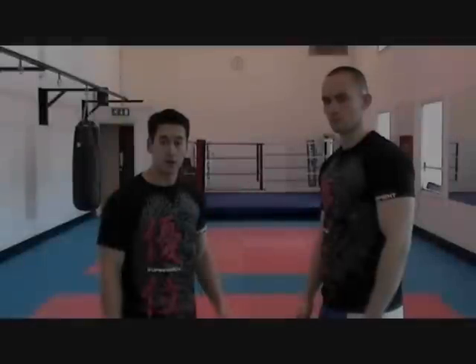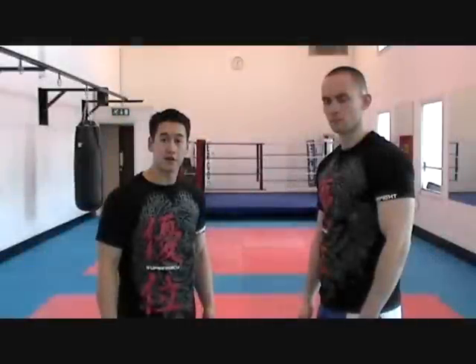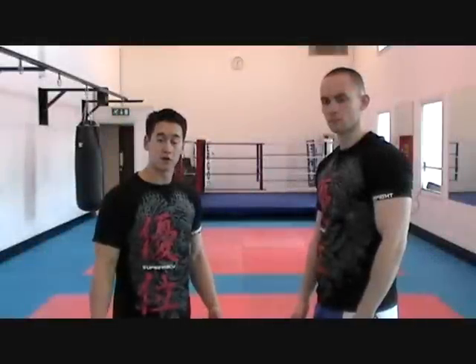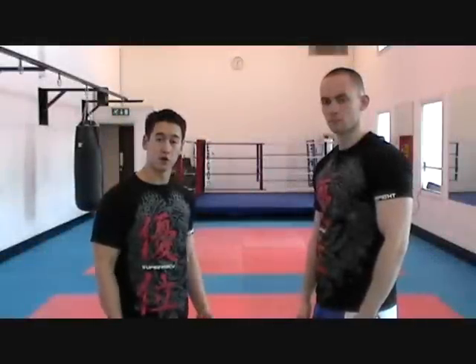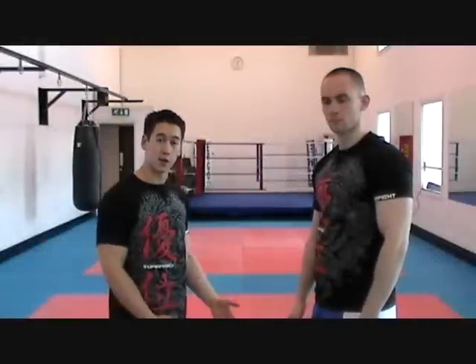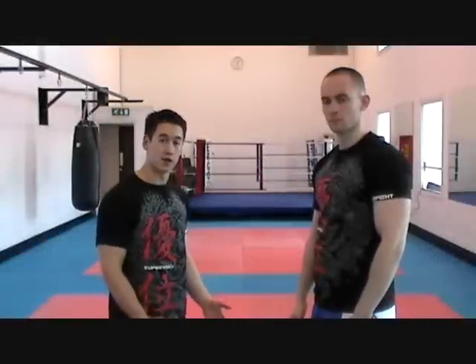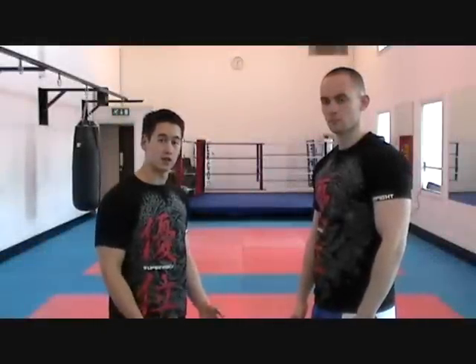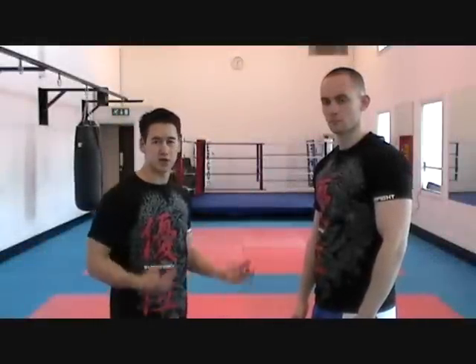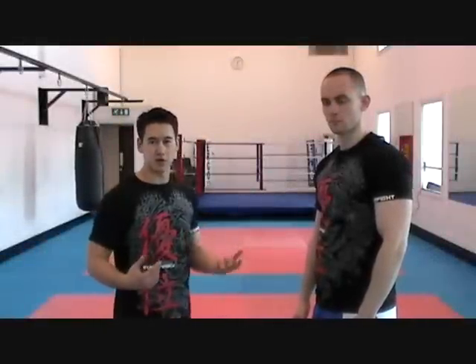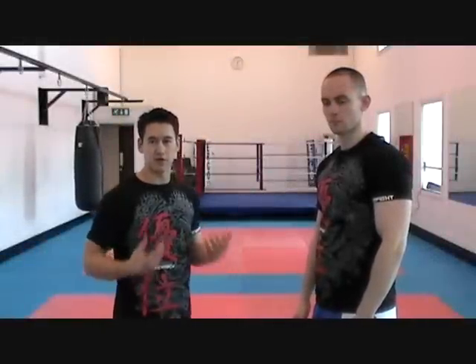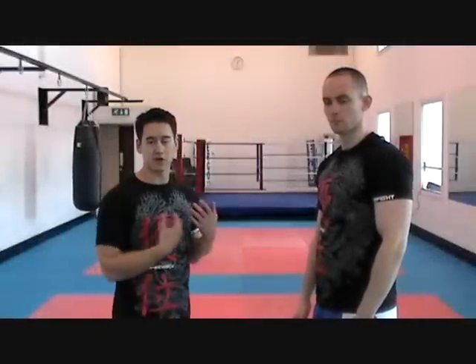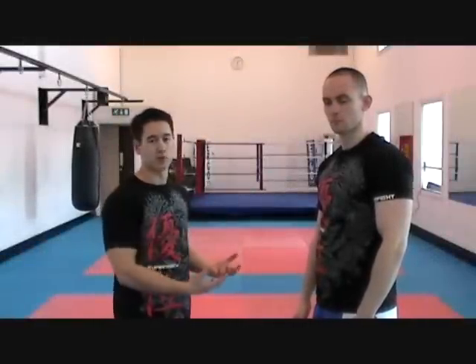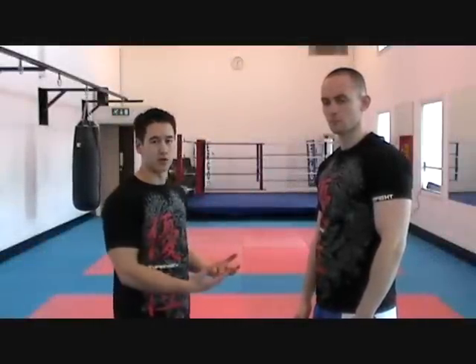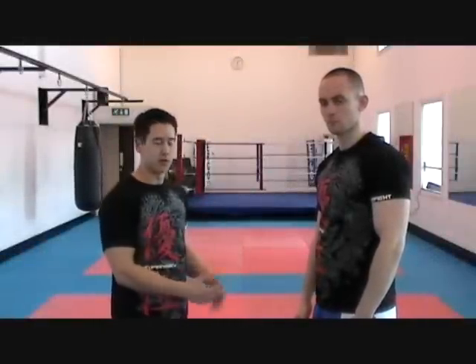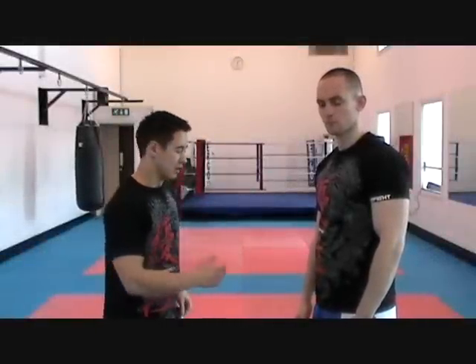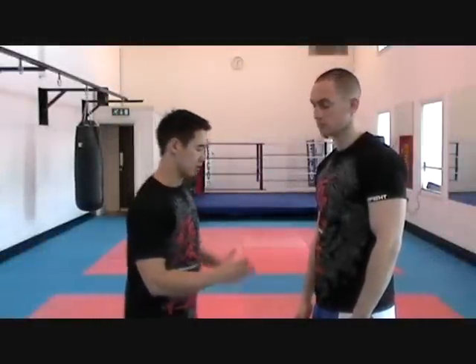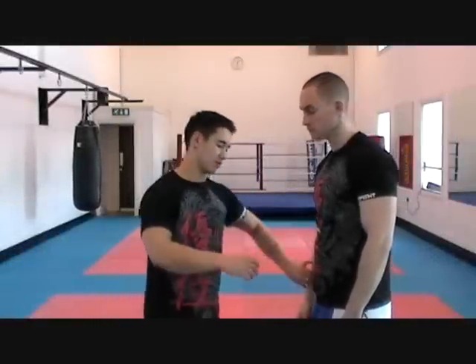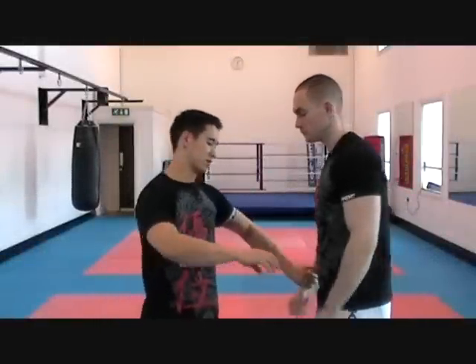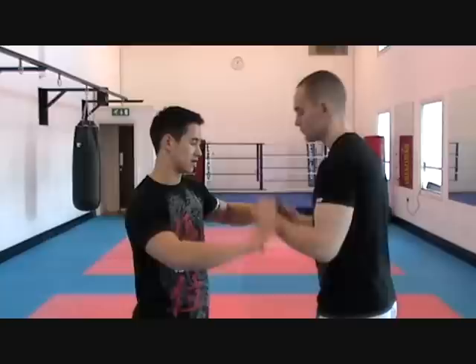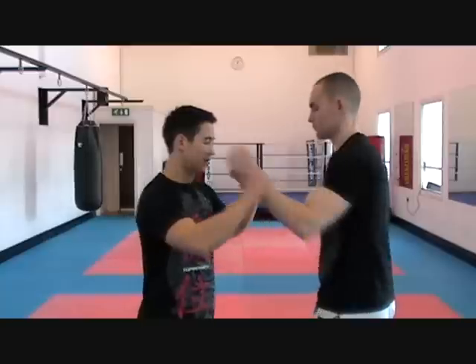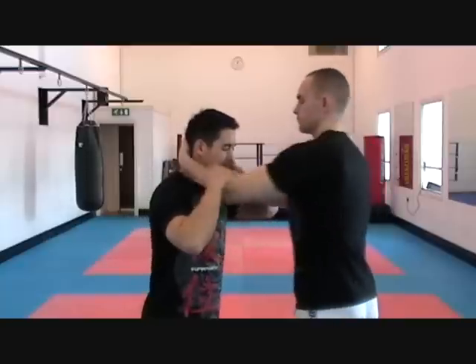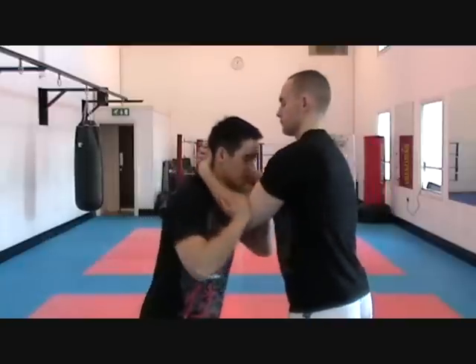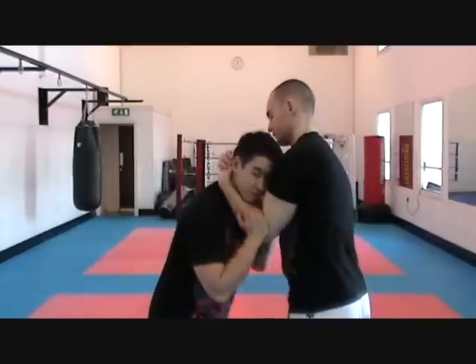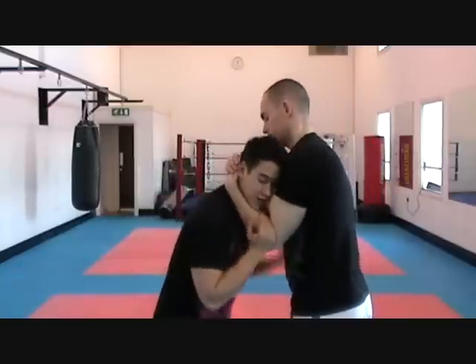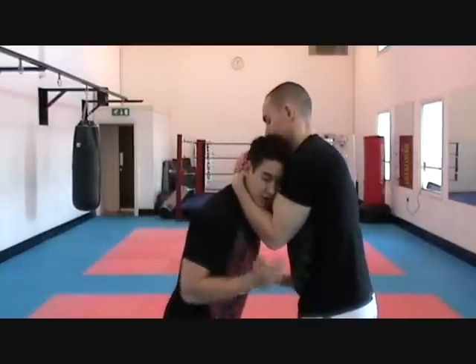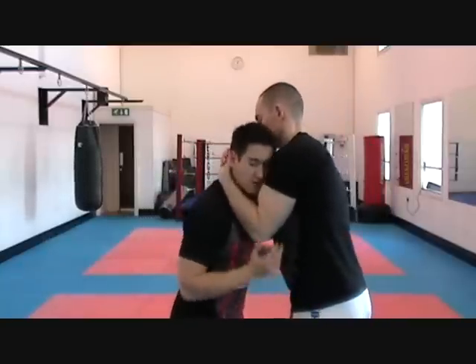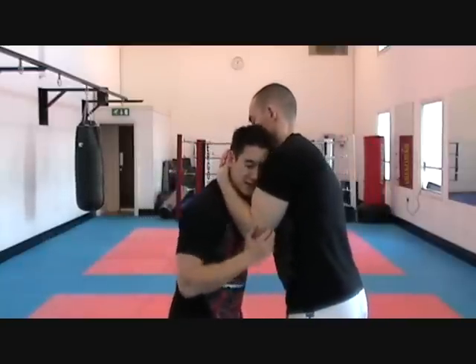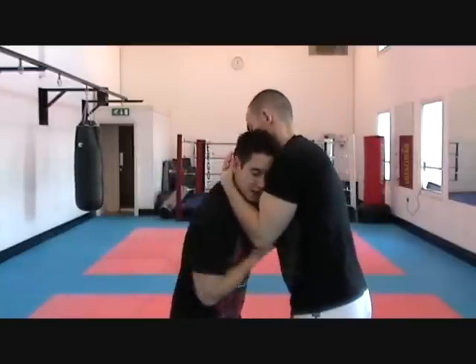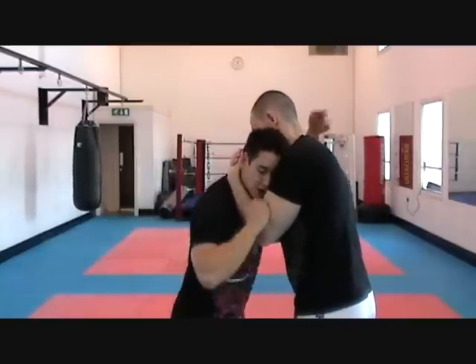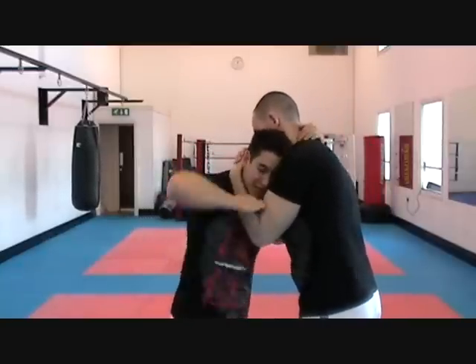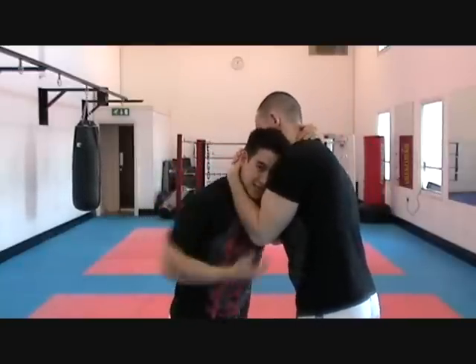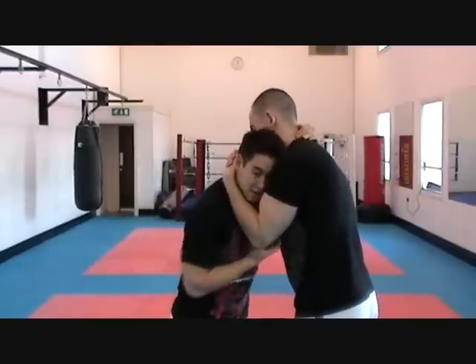In this video I'm going to show you an escape from the clinch, especially when you've got a very strong opponent. So Jamie's got the clinch on me, really strong, and I can't use any techniques to get out.